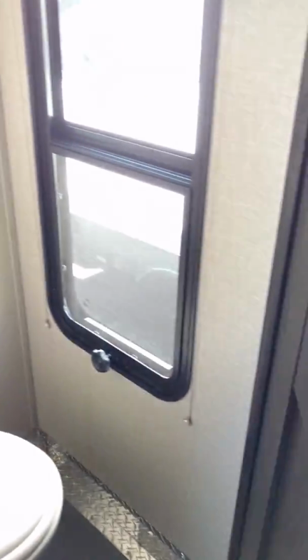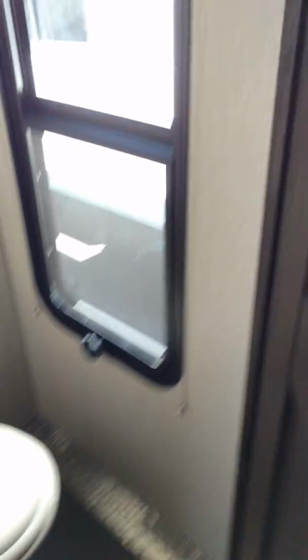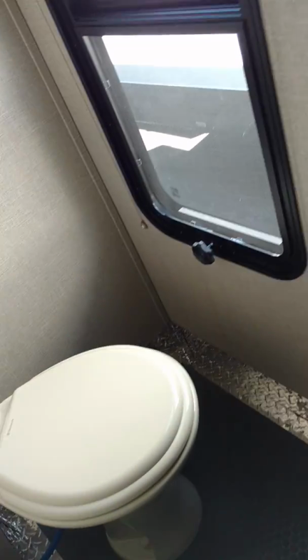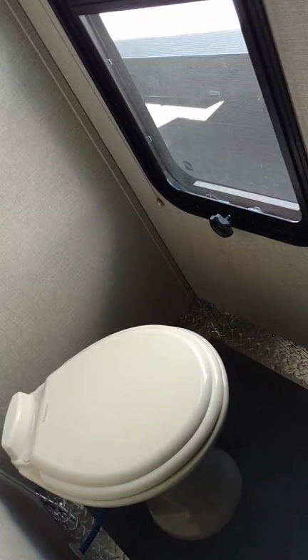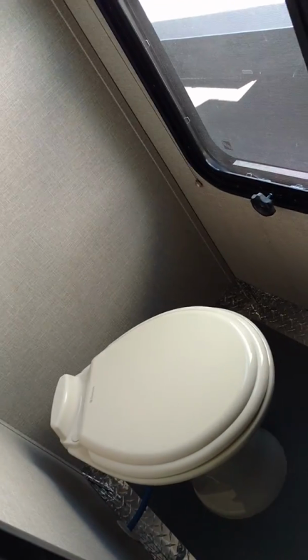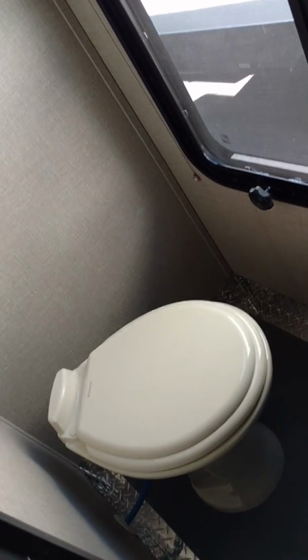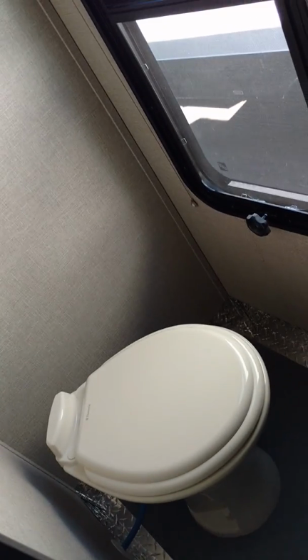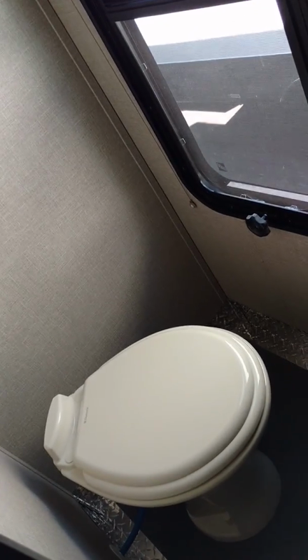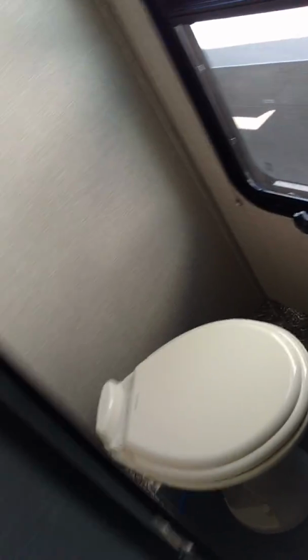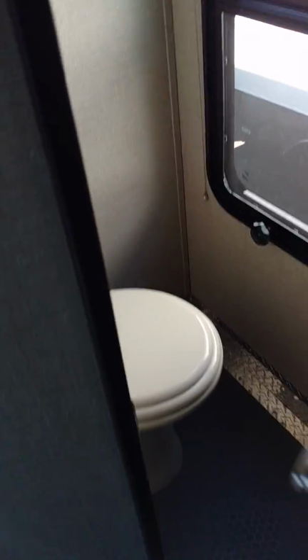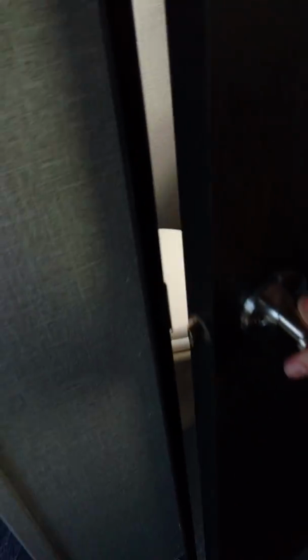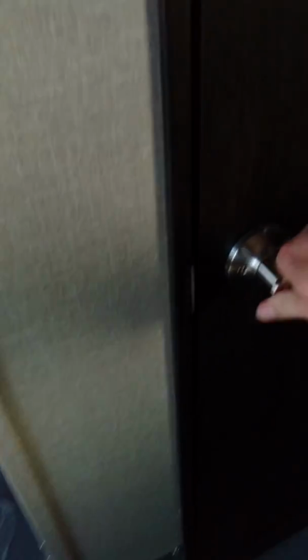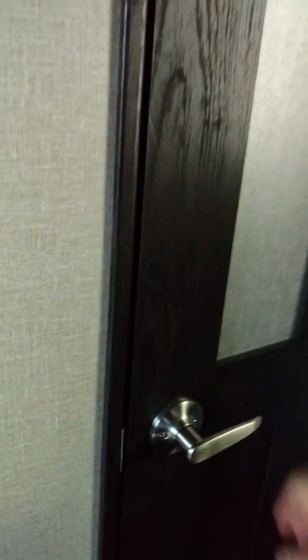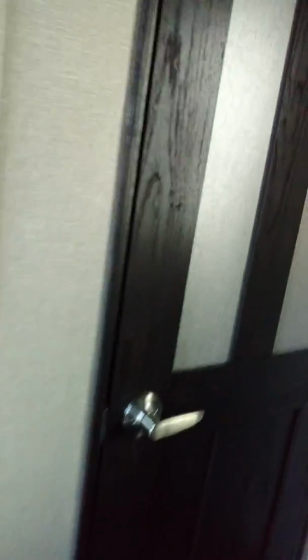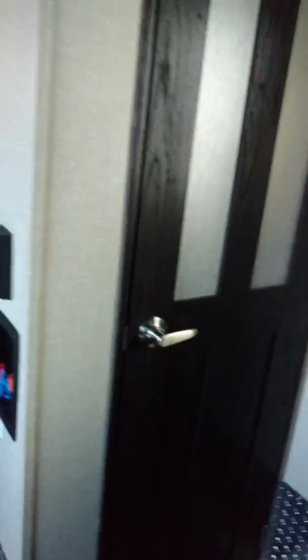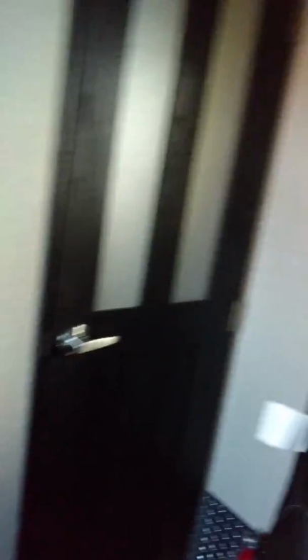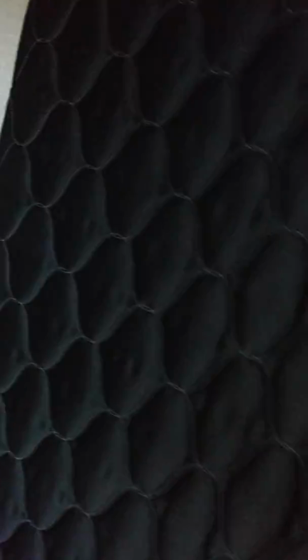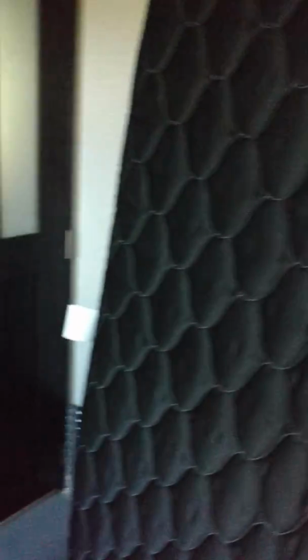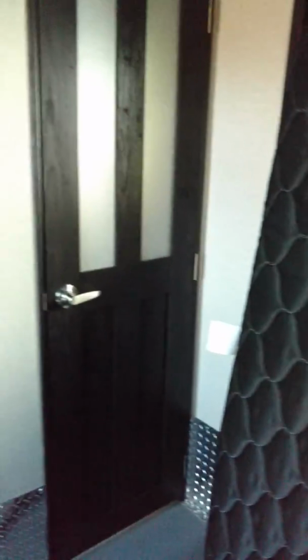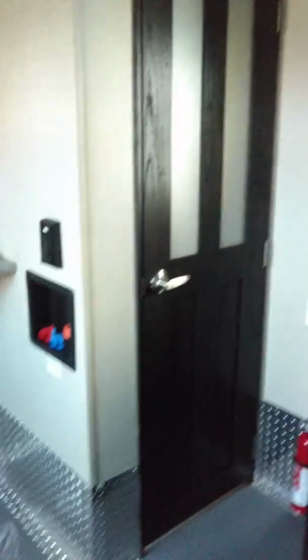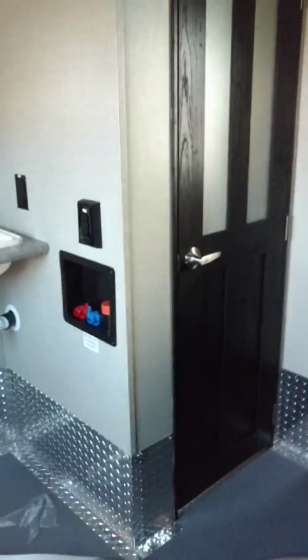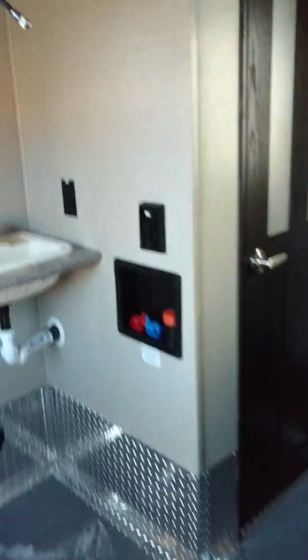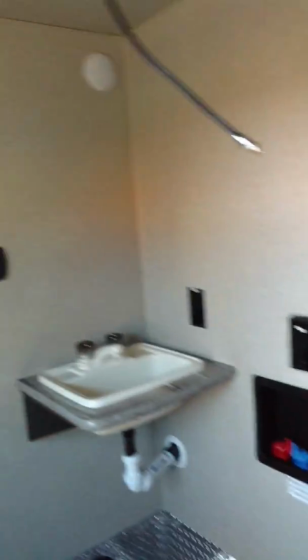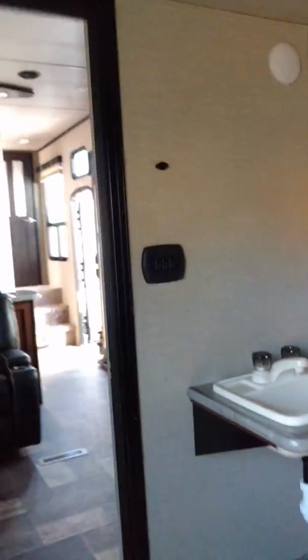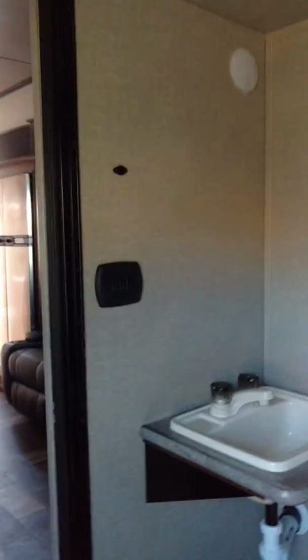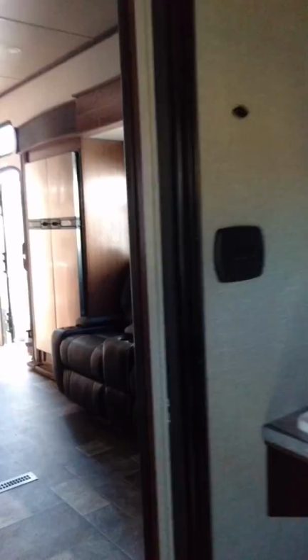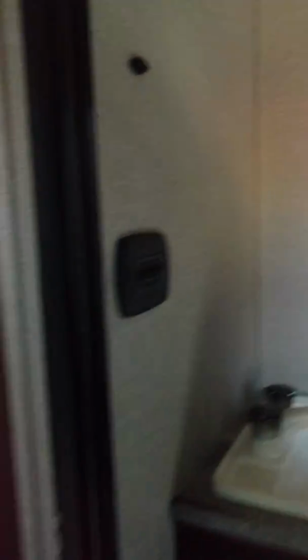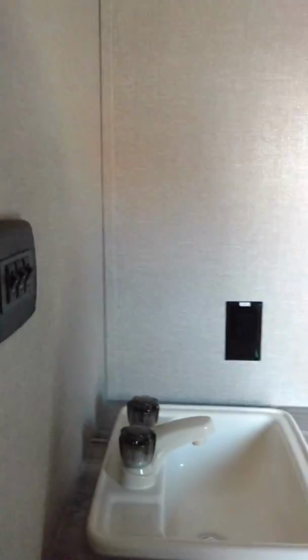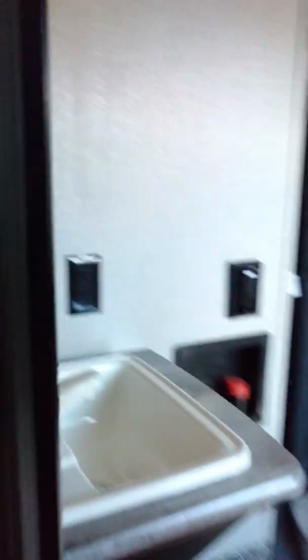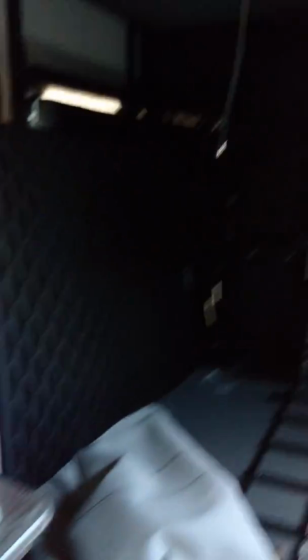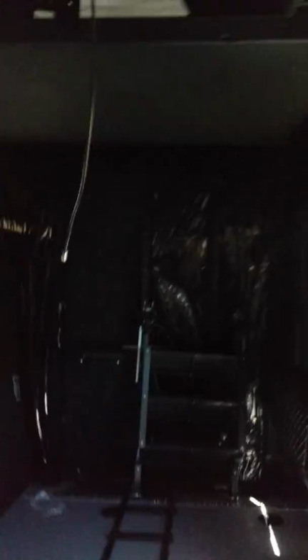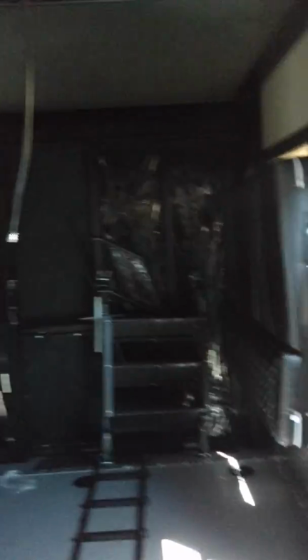They've got another toilet — now that is super handy. So you've got one toilet in the garage and a full bathroom up there by the main bedroom.